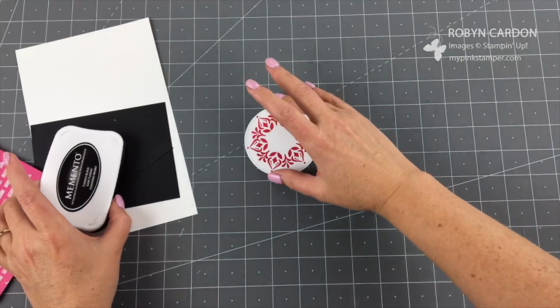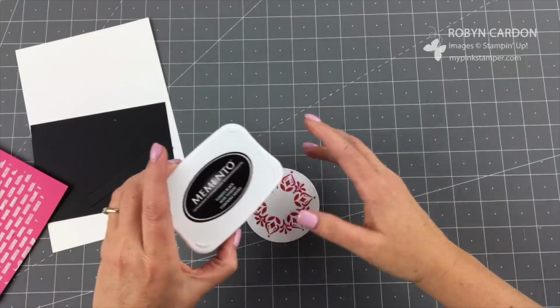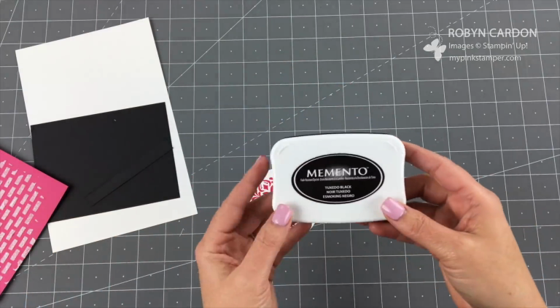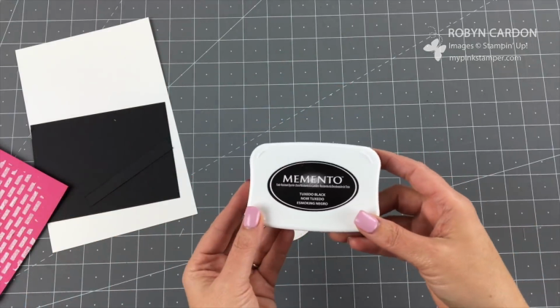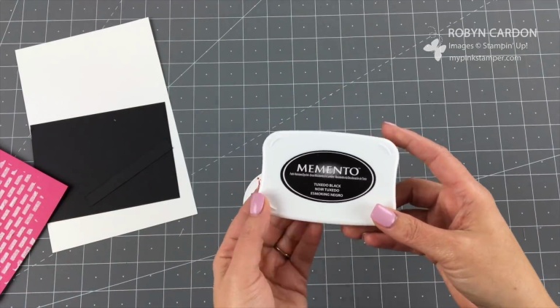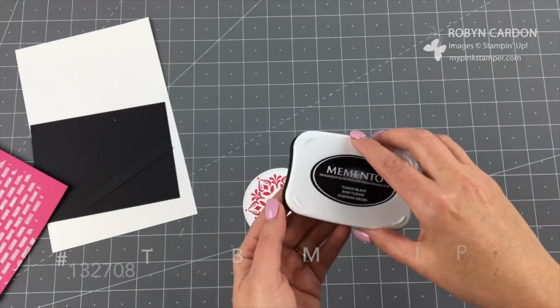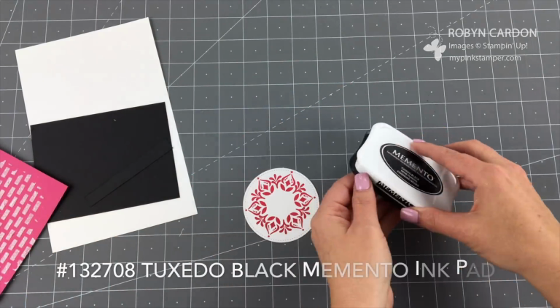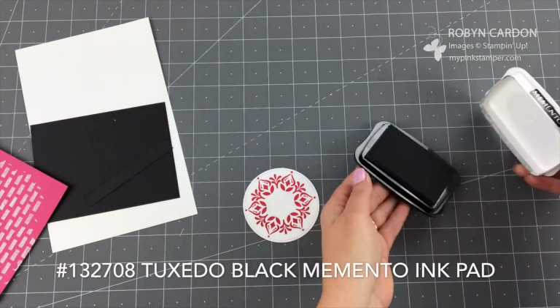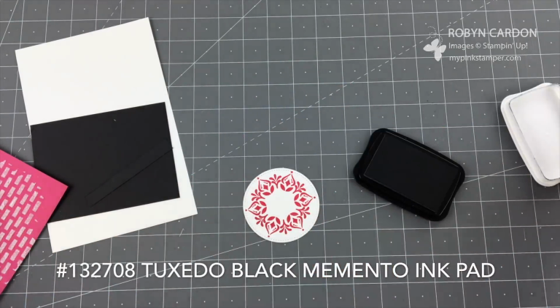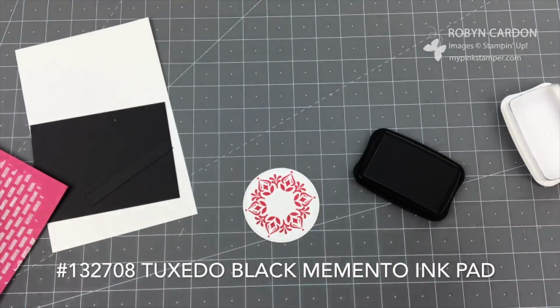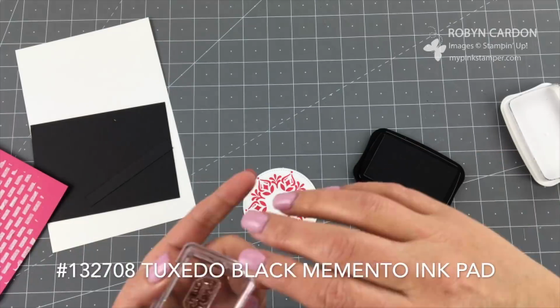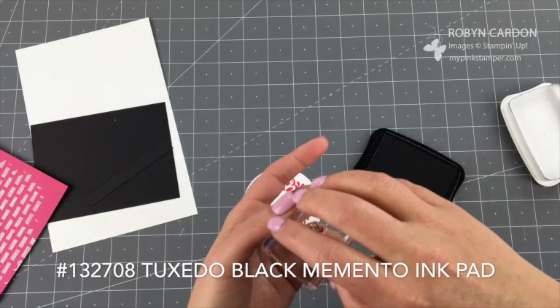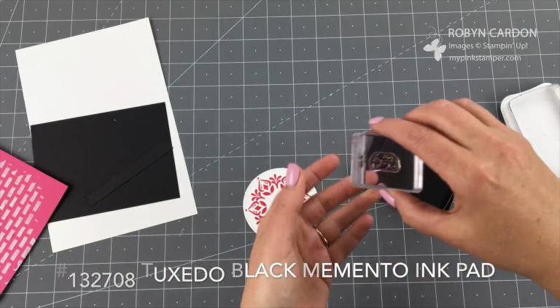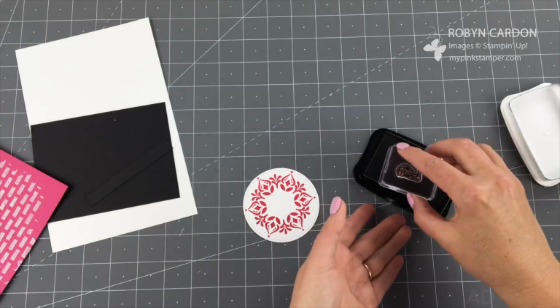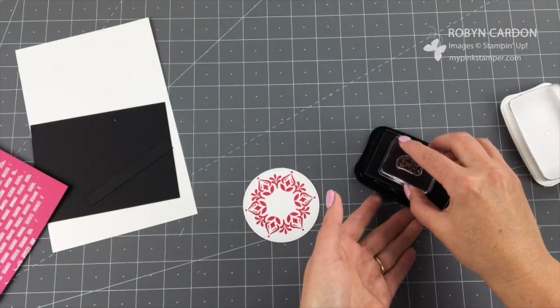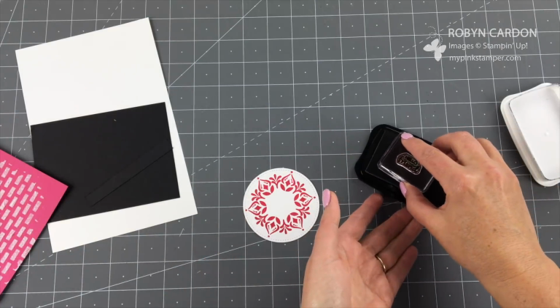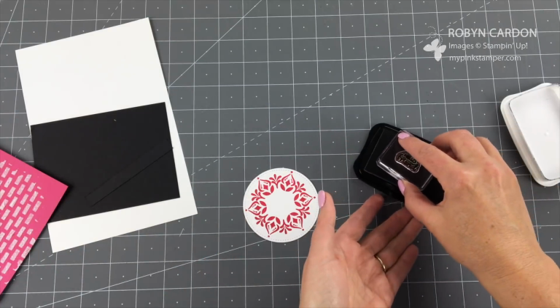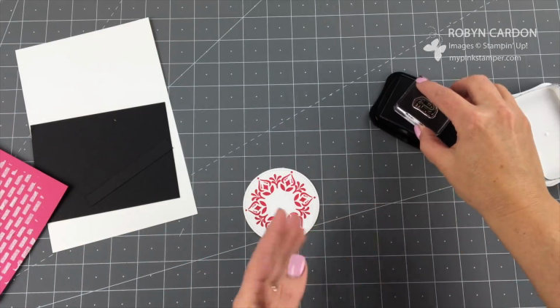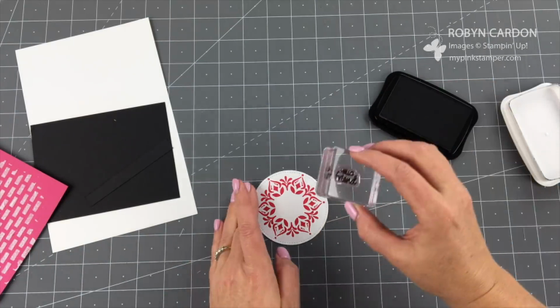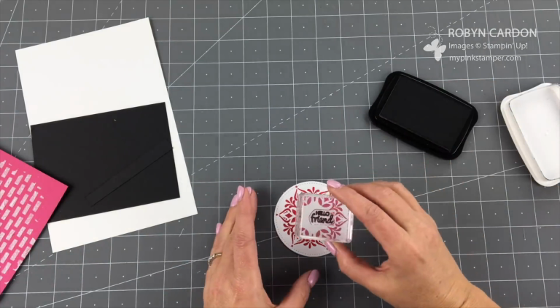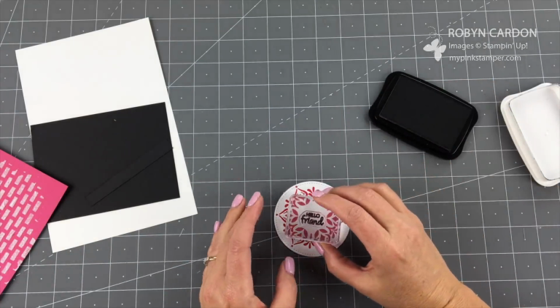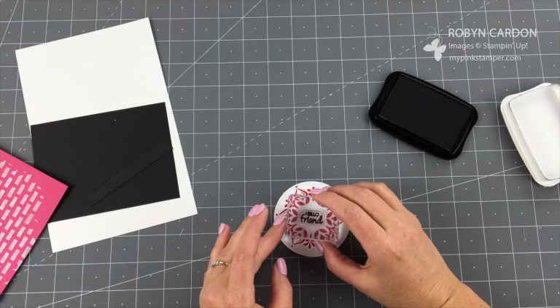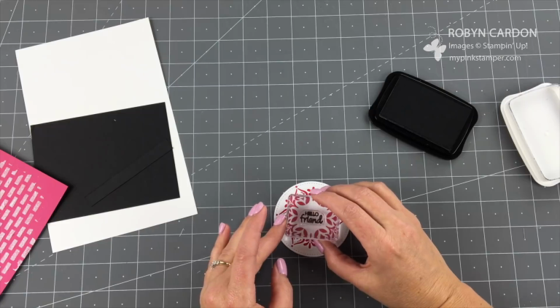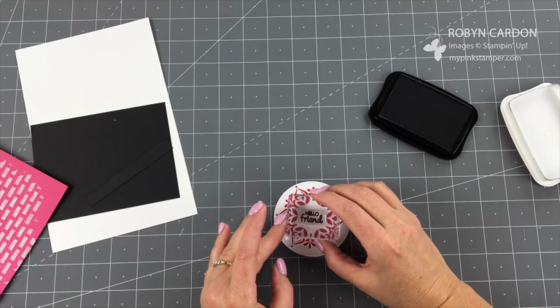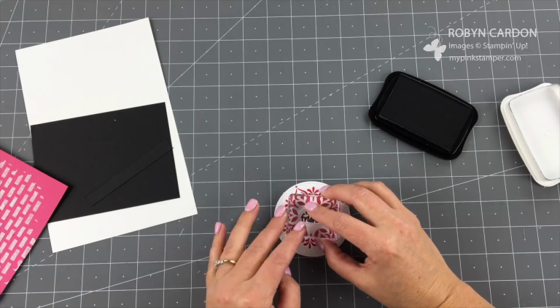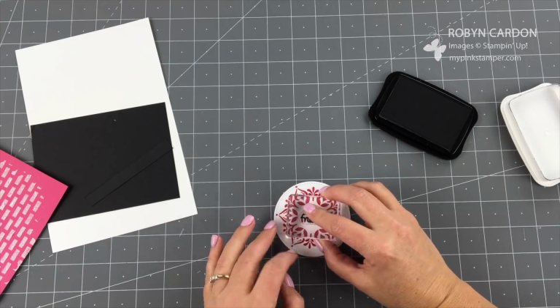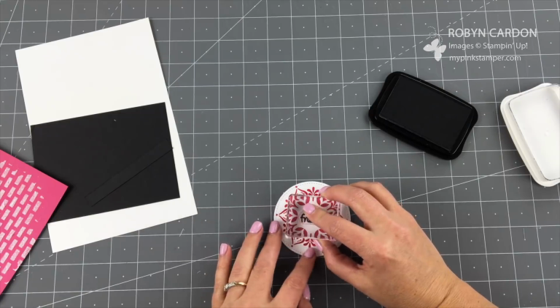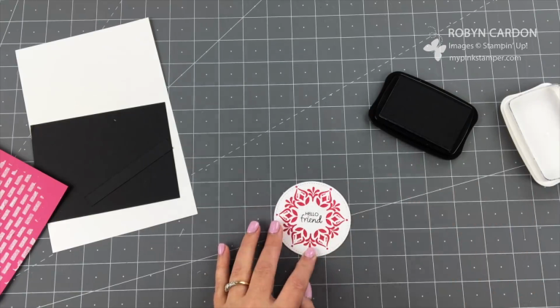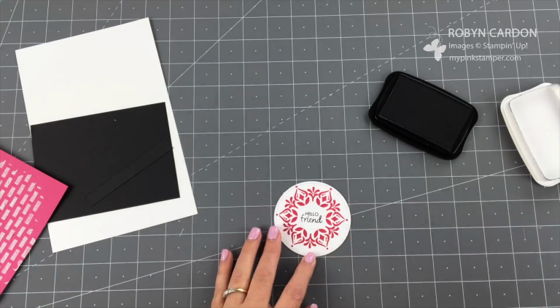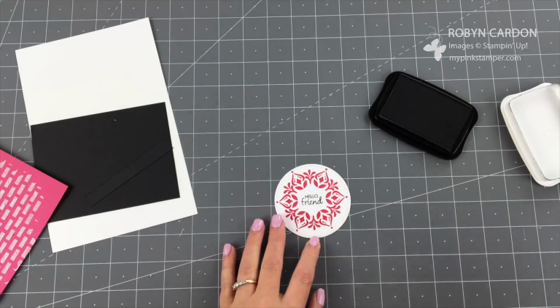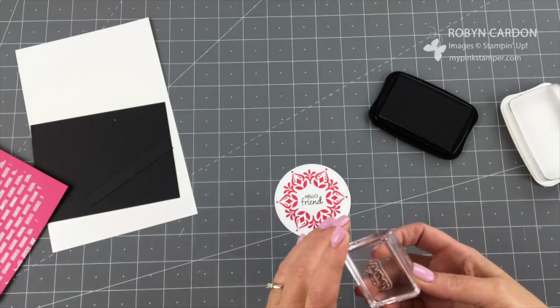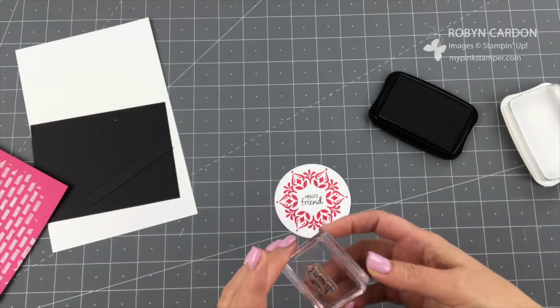I'm going to close my ink pad so I don't get inky fingers, and now I'm going to take our tuxedo black memento ink pad and stamp 'Hello Friend.' I'm not going to use the piercing mat for that one — I'm just going to stamp and lift it. Now I have my 'Hello Friend' and can start putting this quick and simple card together.